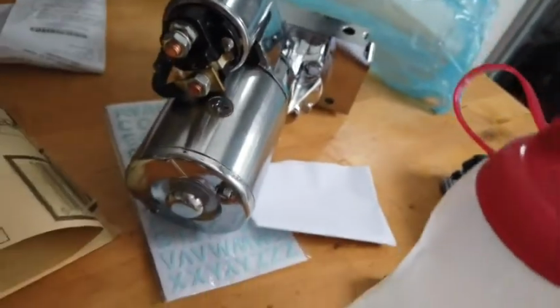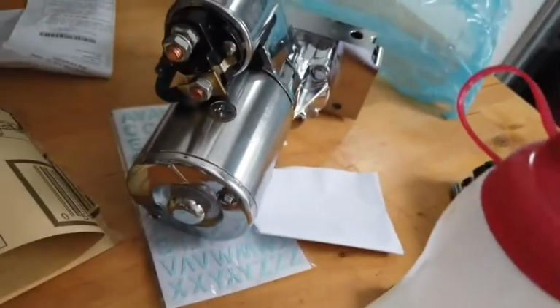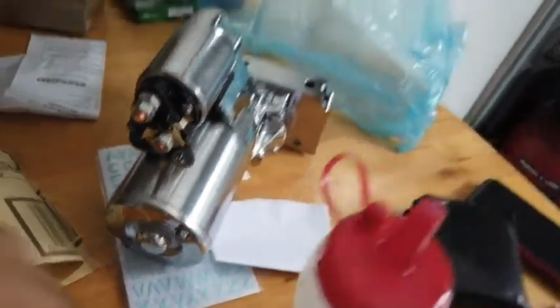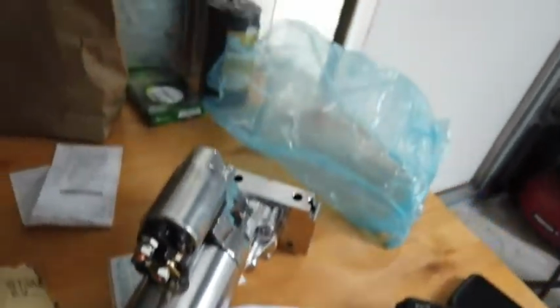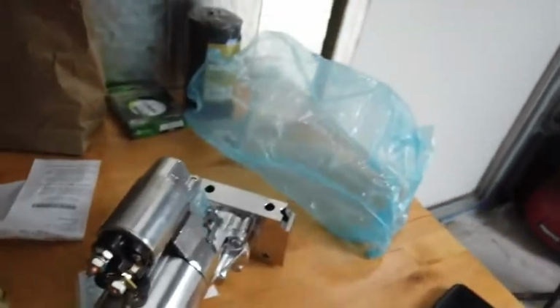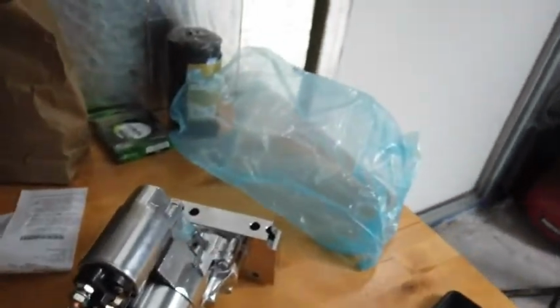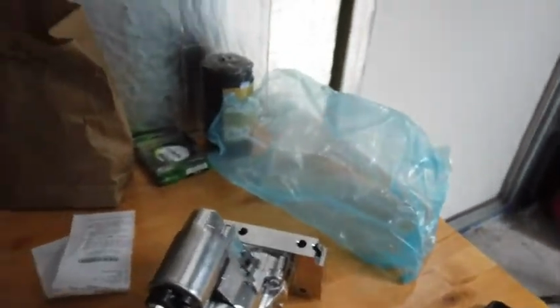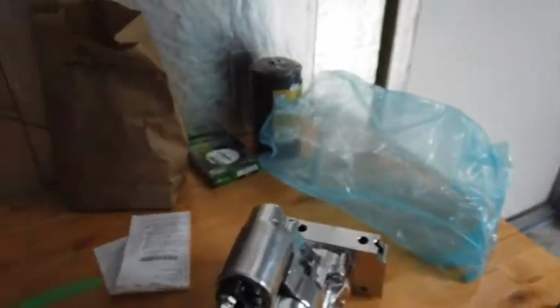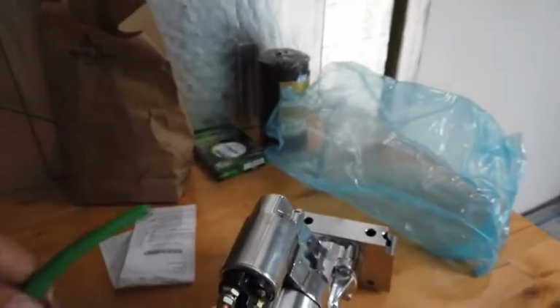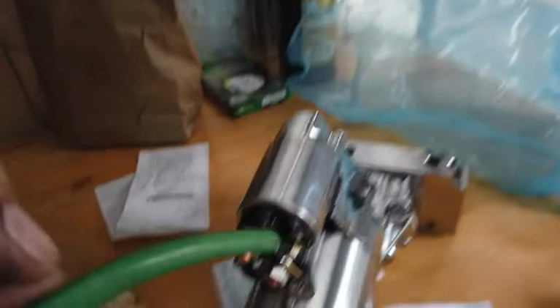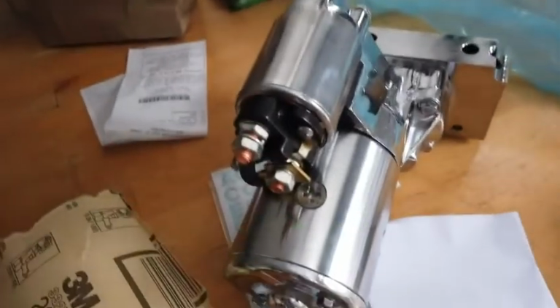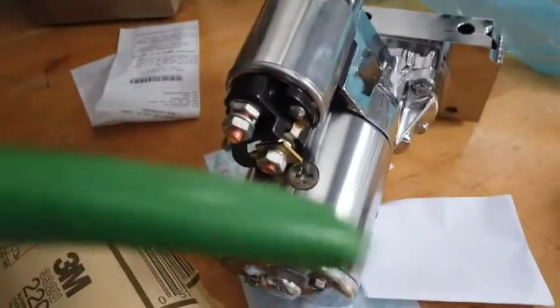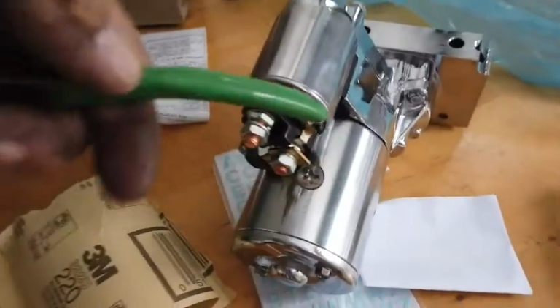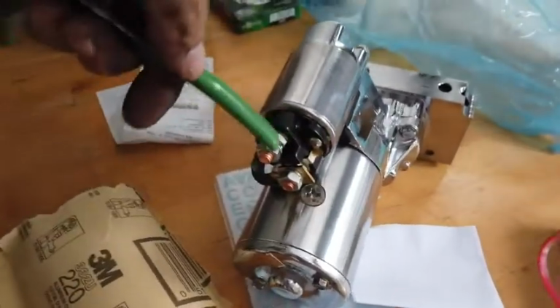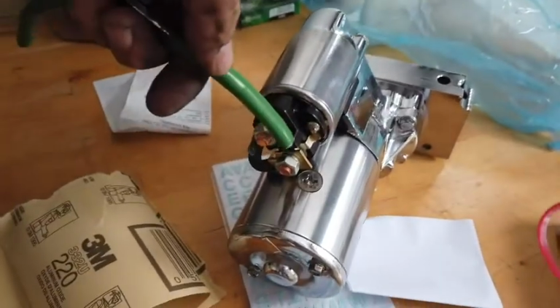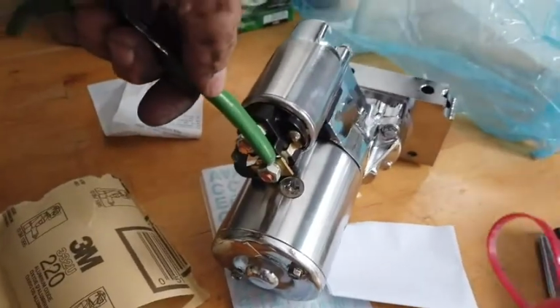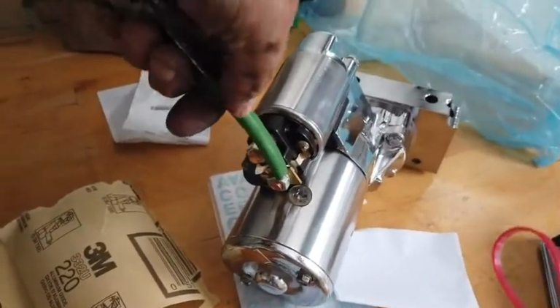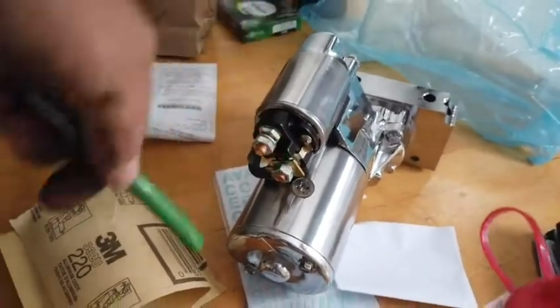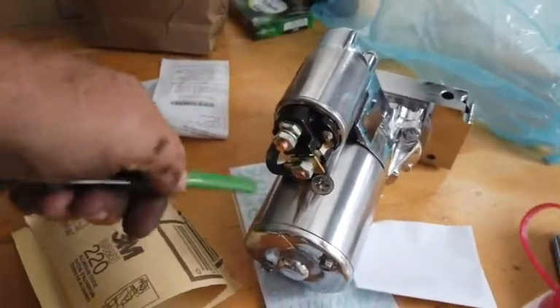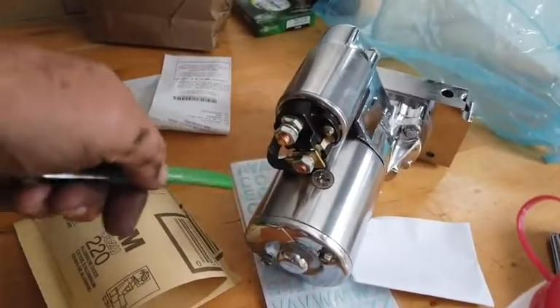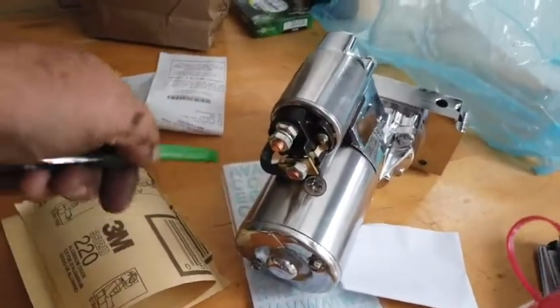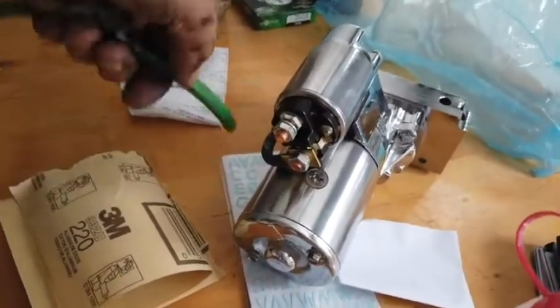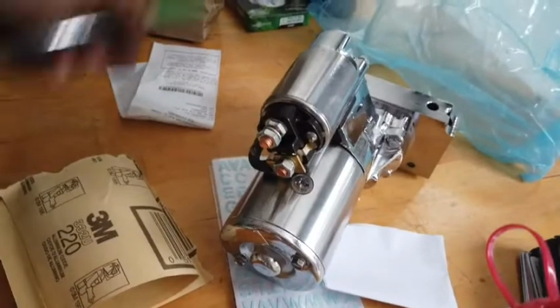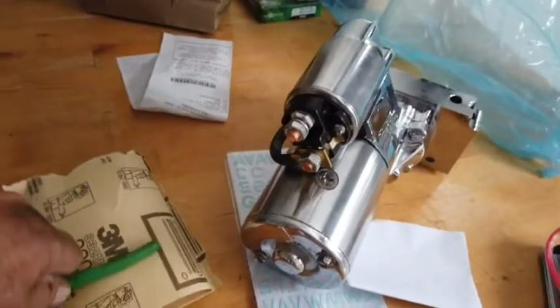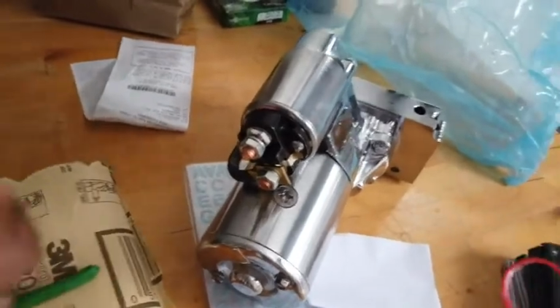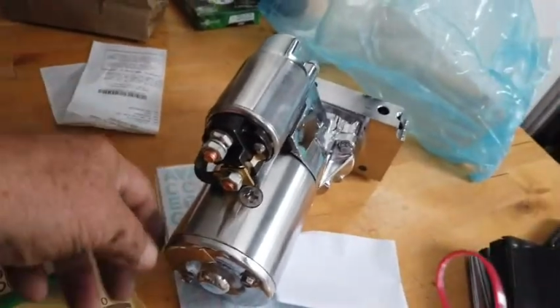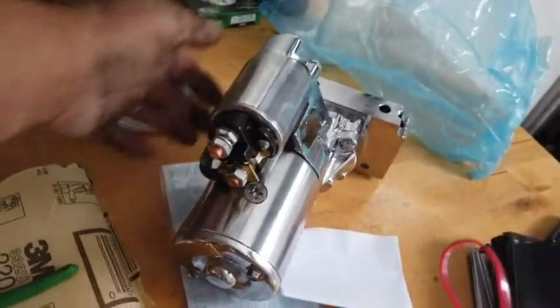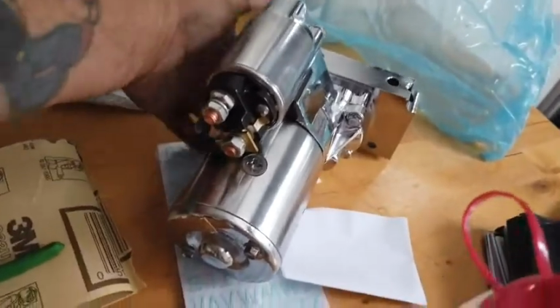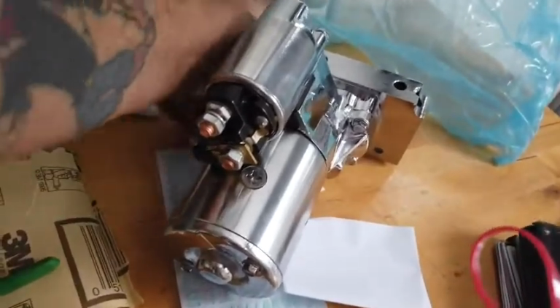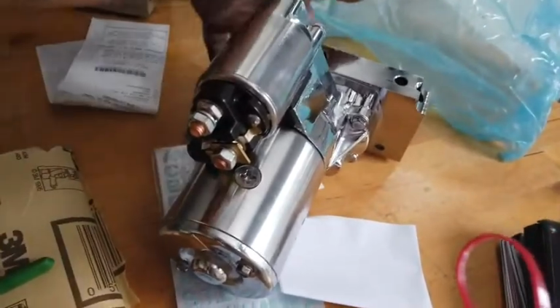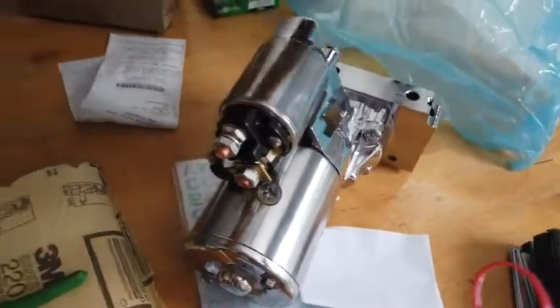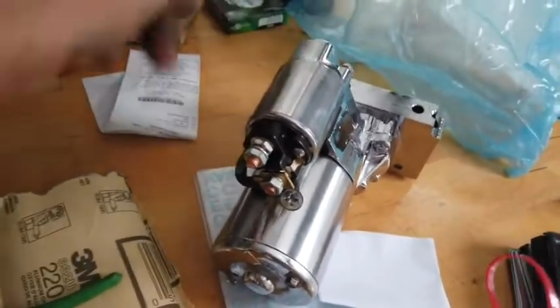You can take a pair of pliers — we used to do it with a pair of pliers or a screwdriver — and one that wasn't insulated and jump it across and spin this. But sometimes it doesn't kick the solenoid, I mean the bendix, which is the gear back here, out.